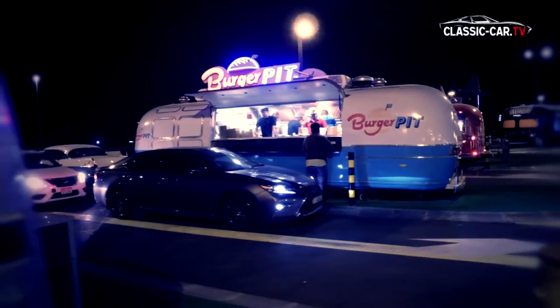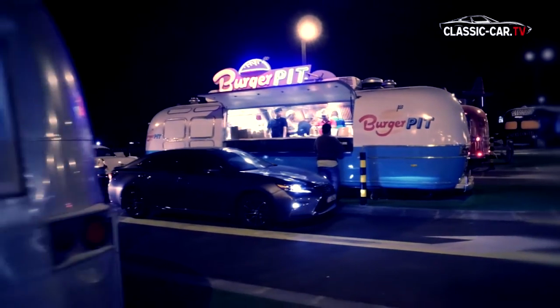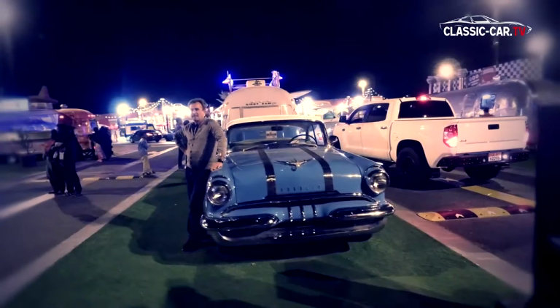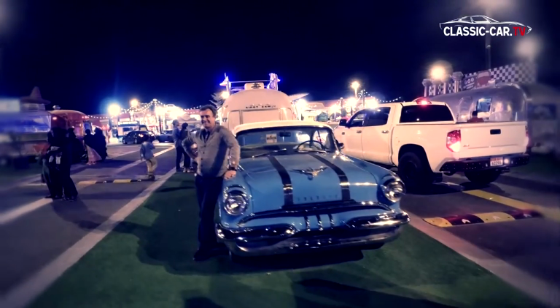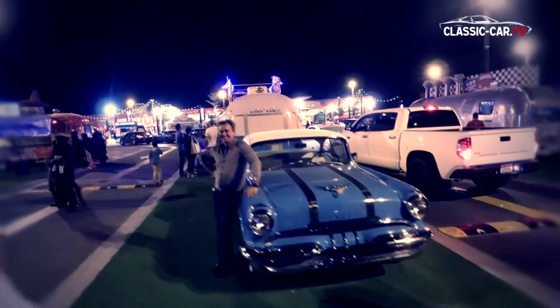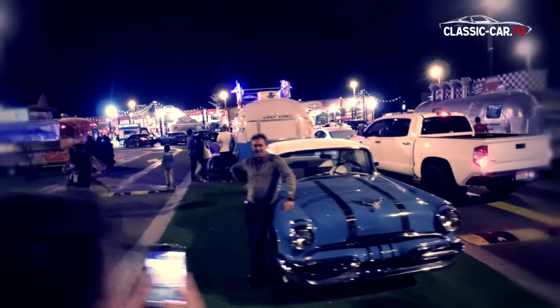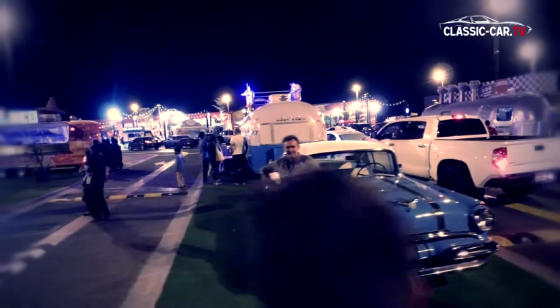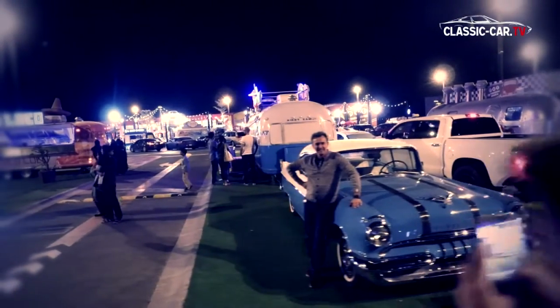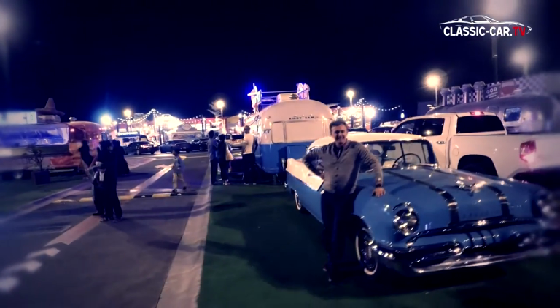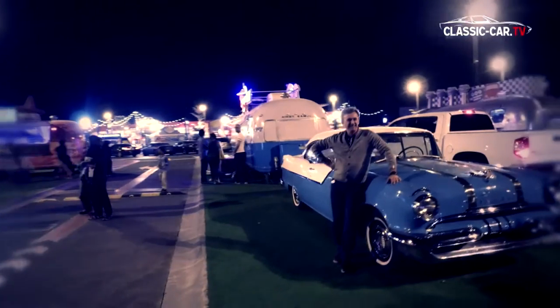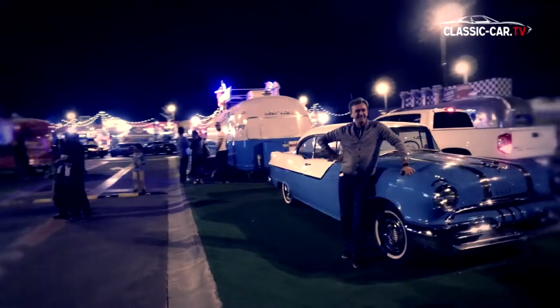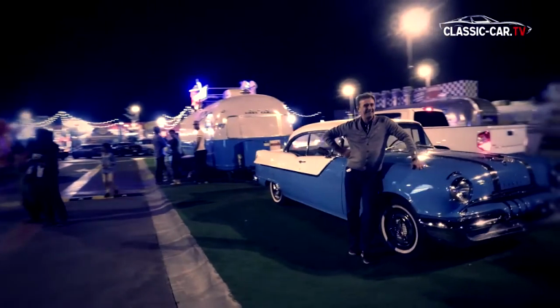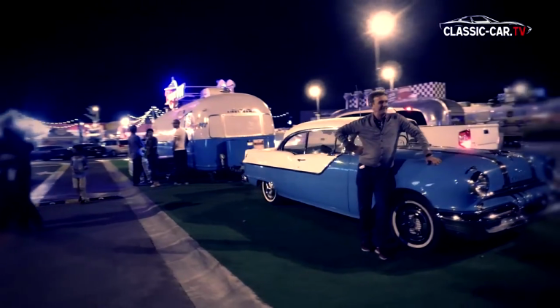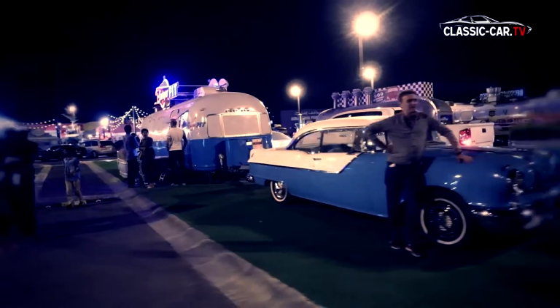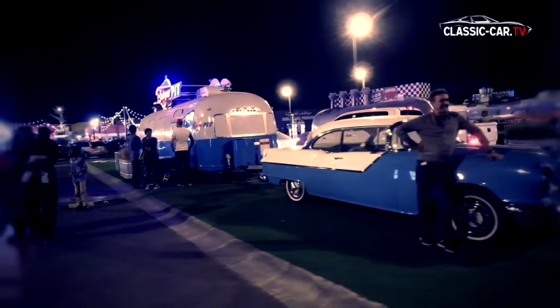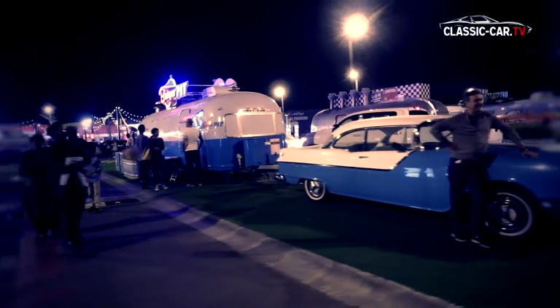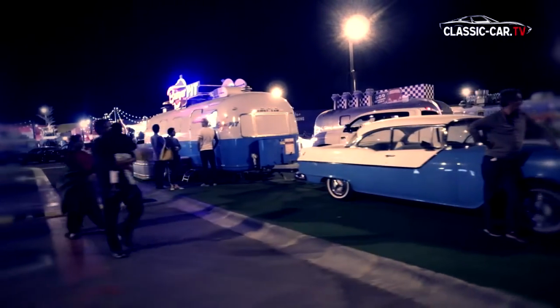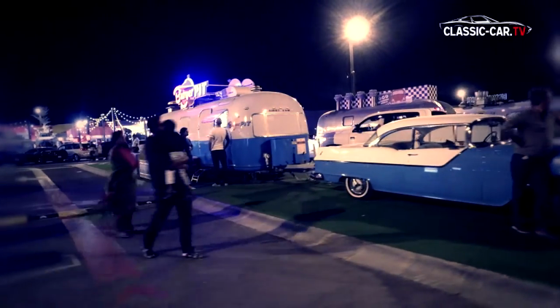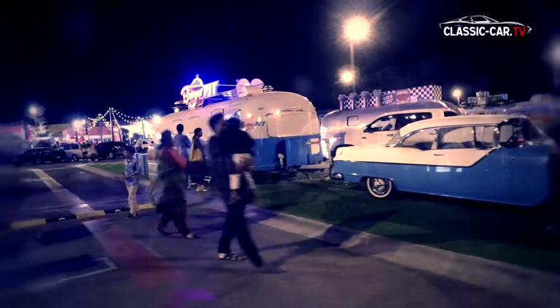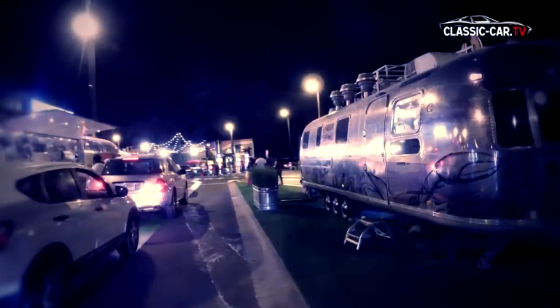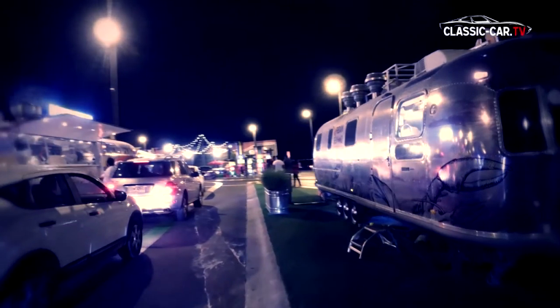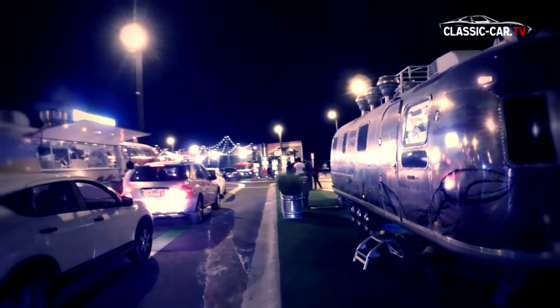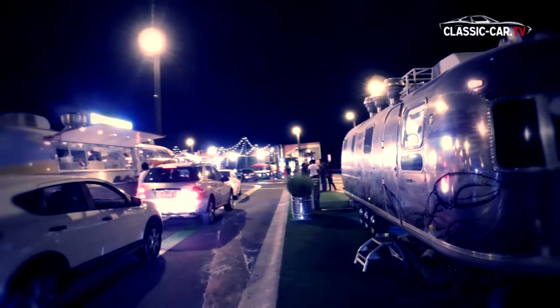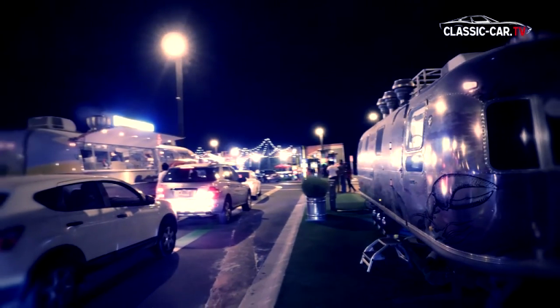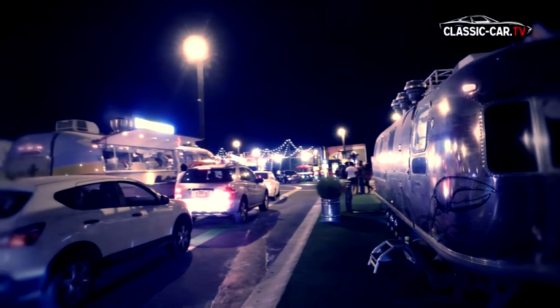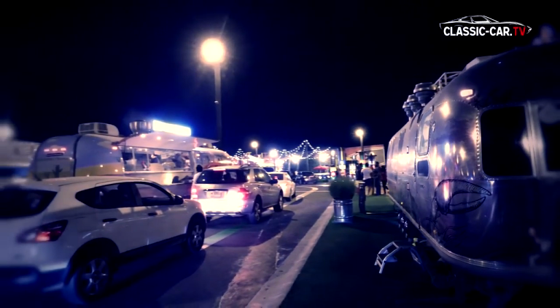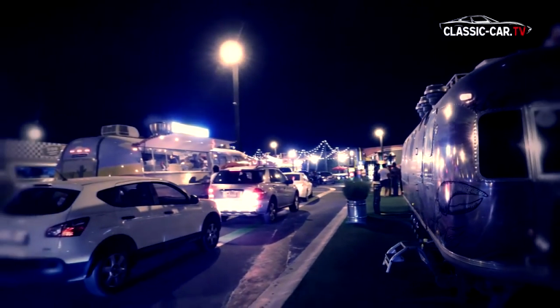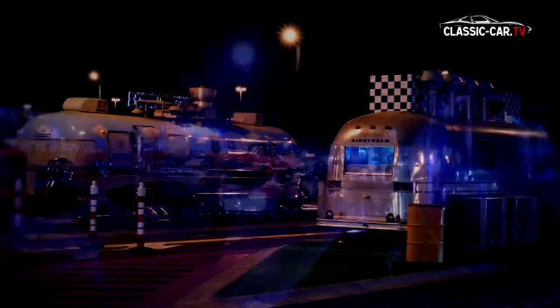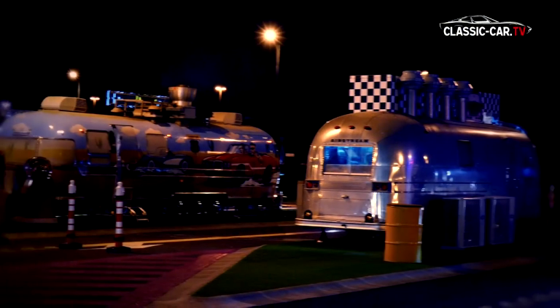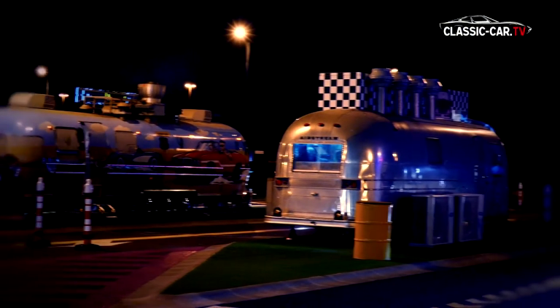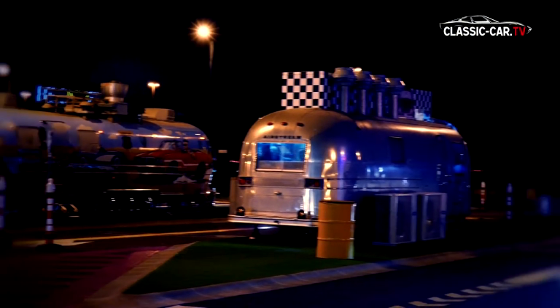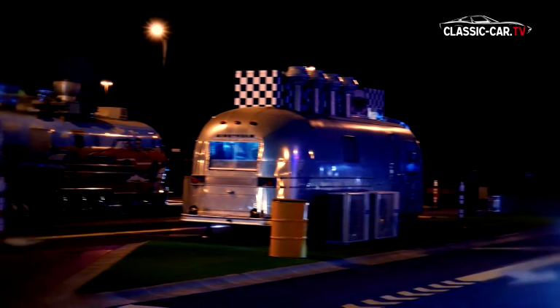It is an immersion into the flair of the 50s. It is the very first gourmet food park of its kind. For the Emiratis, who are culinary lovers, this is the hotspot in the dance of permanent new restaurant openings.